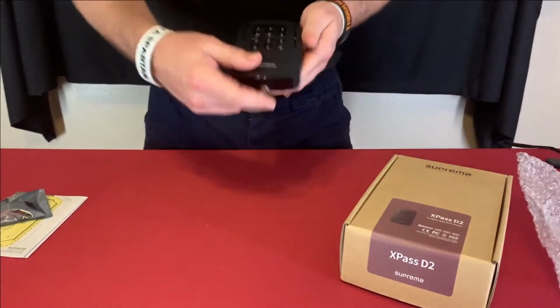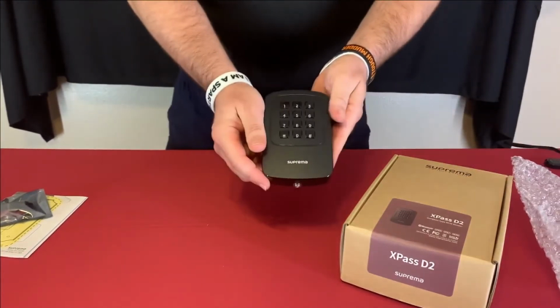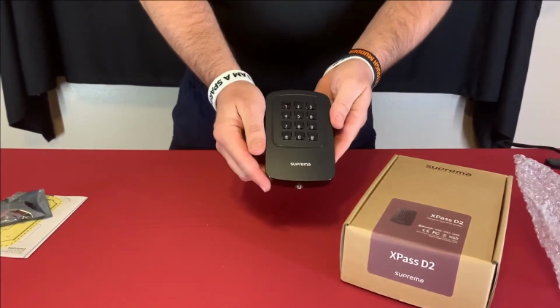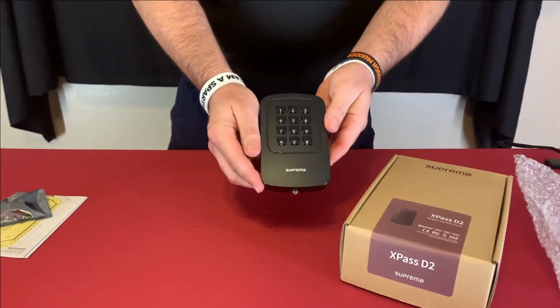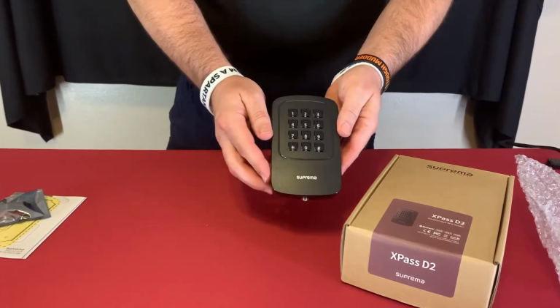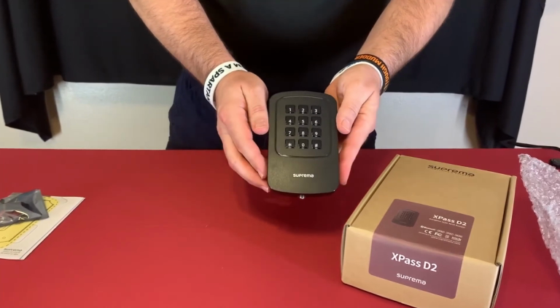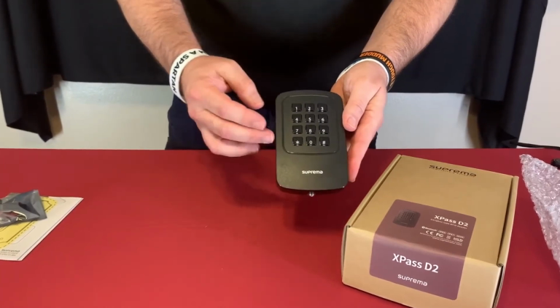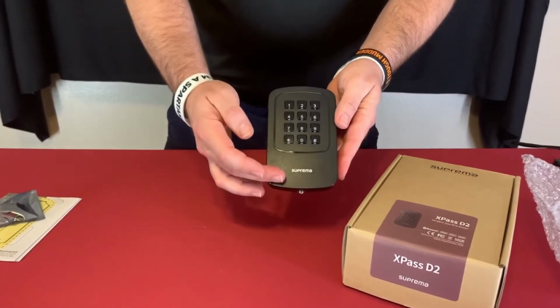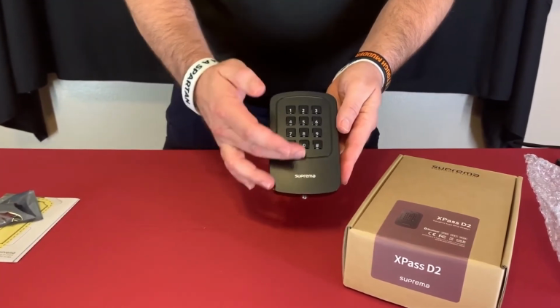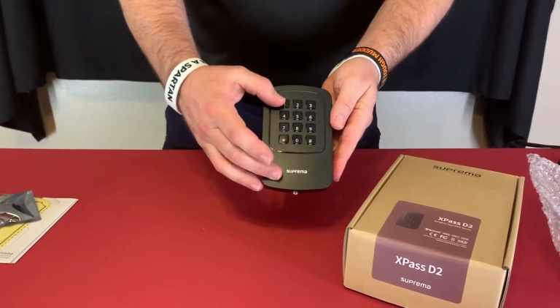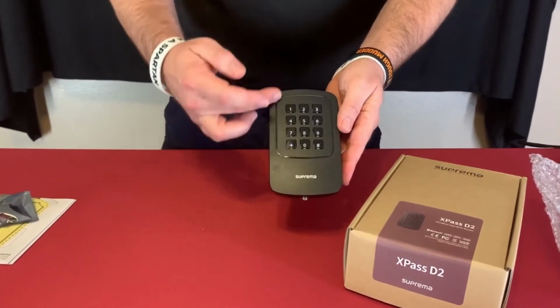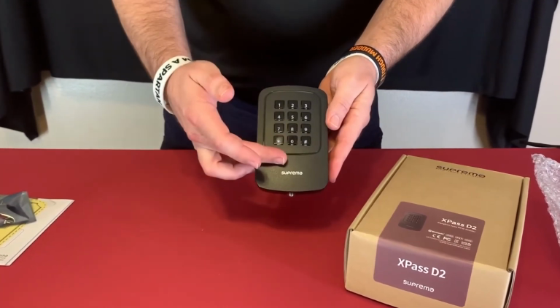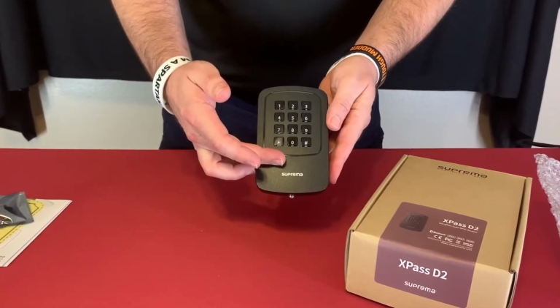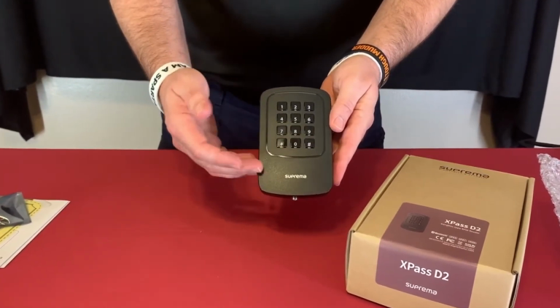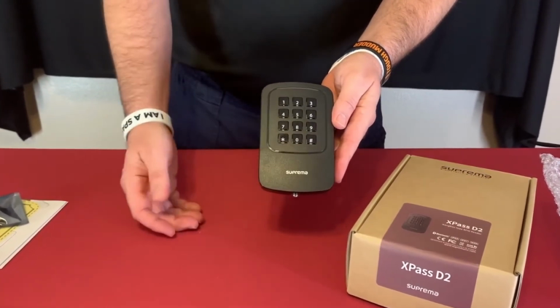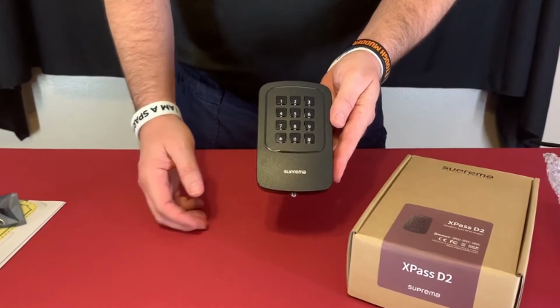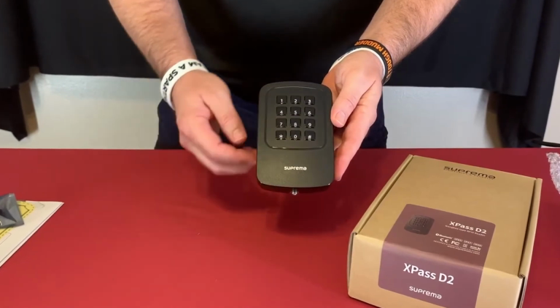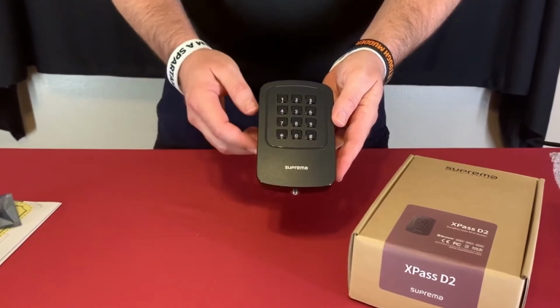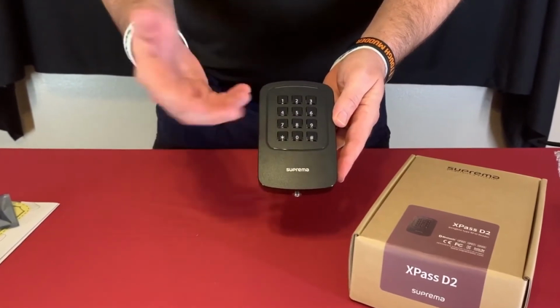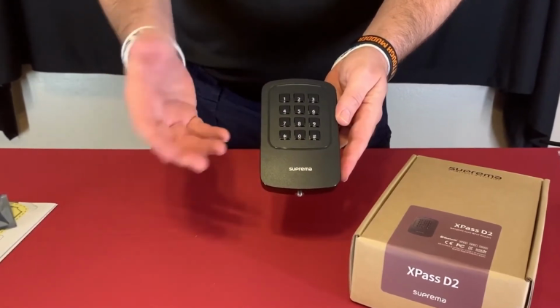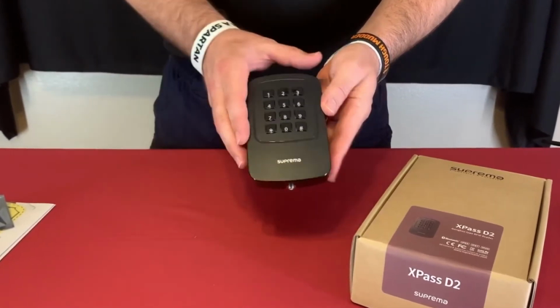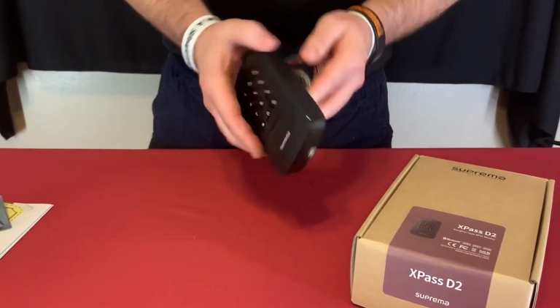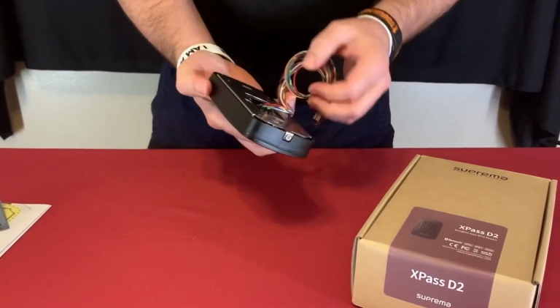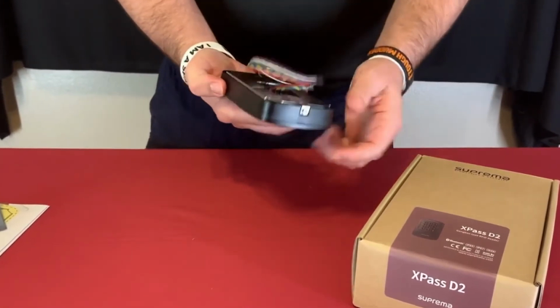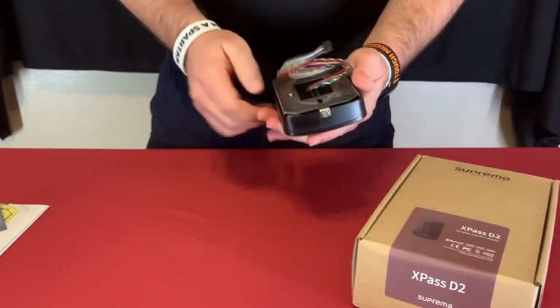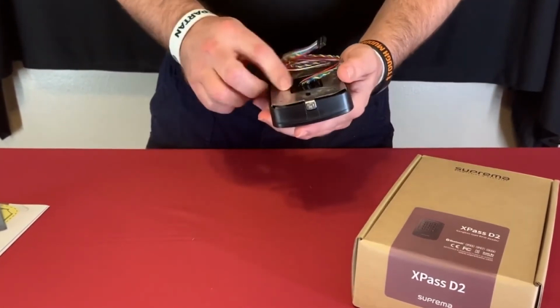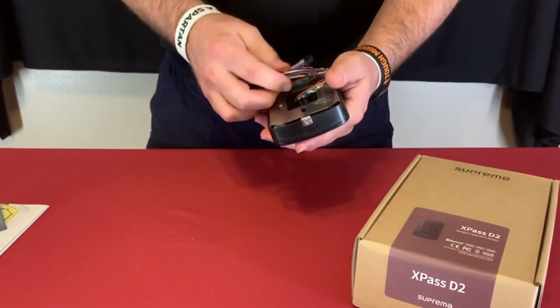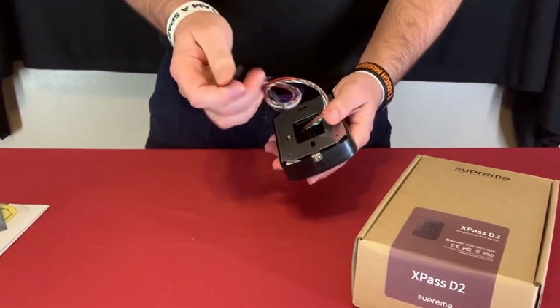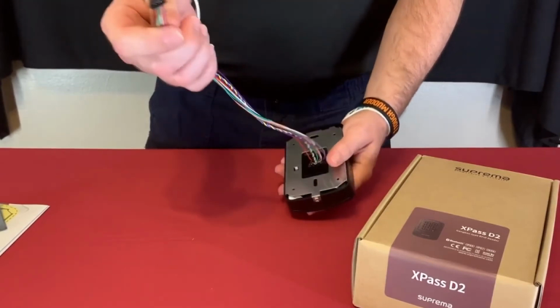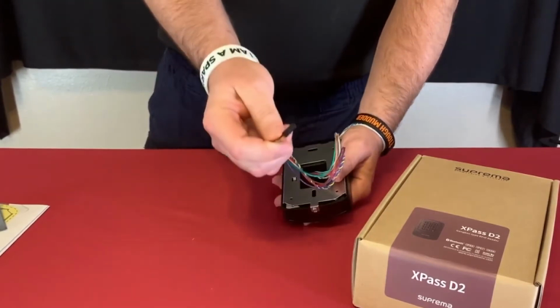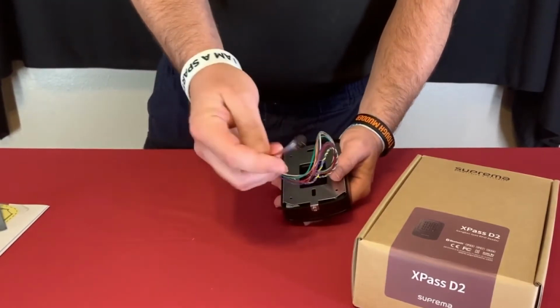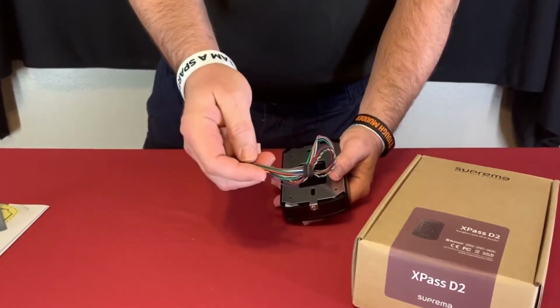So that's what the reader looks like. You present a card and you have the buttons for PIN code entry. Flipping this unit over, you can see there's a pigtail here.